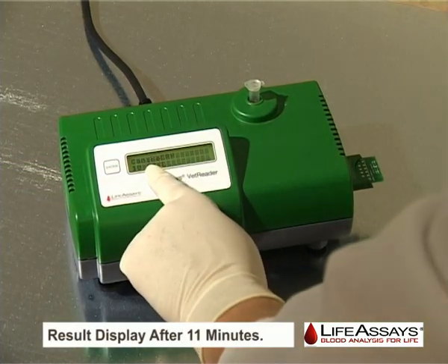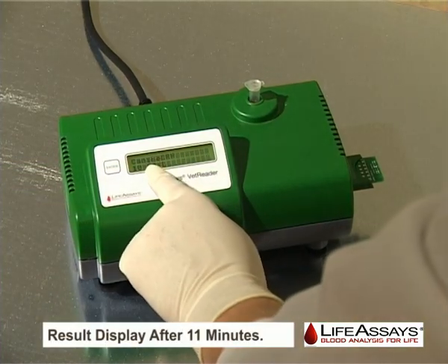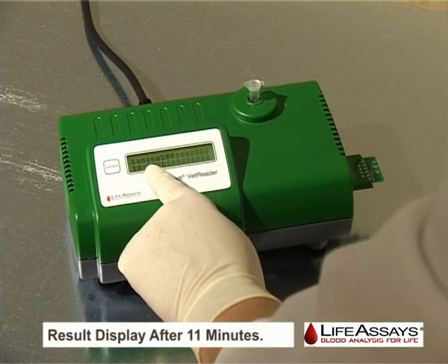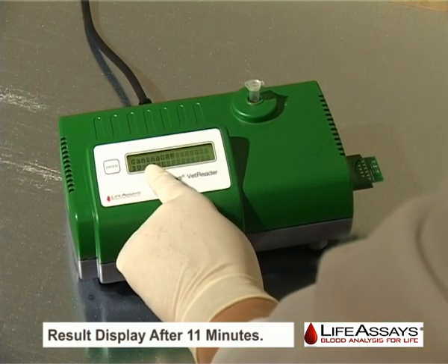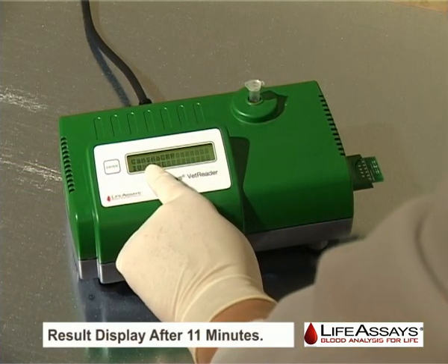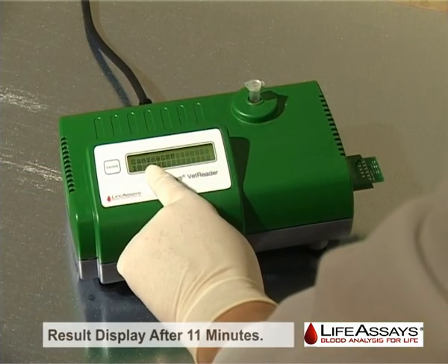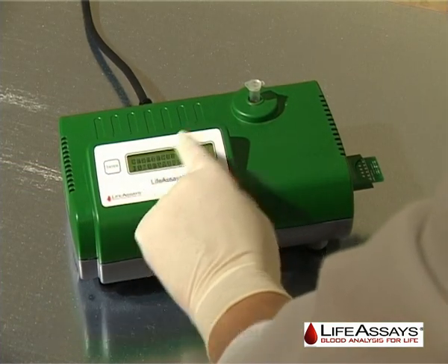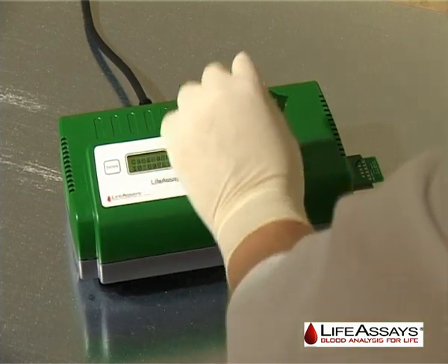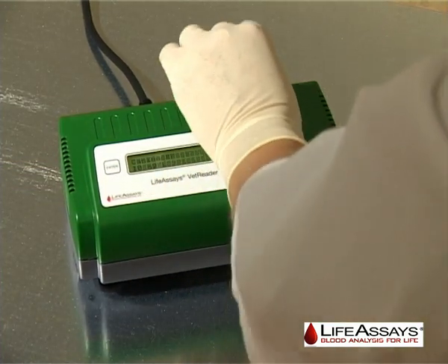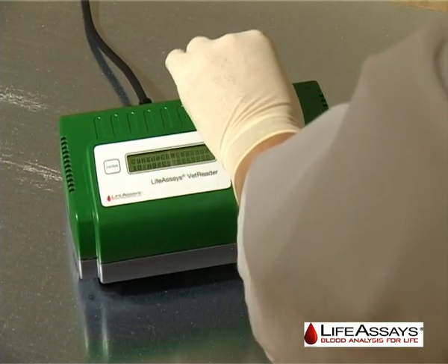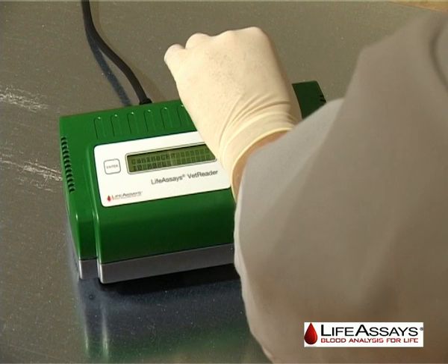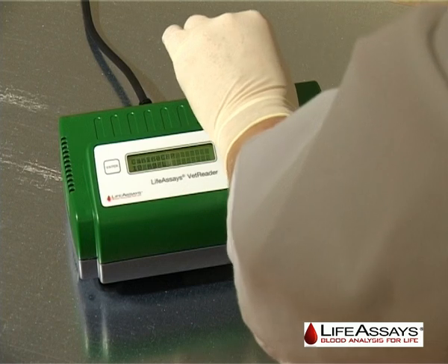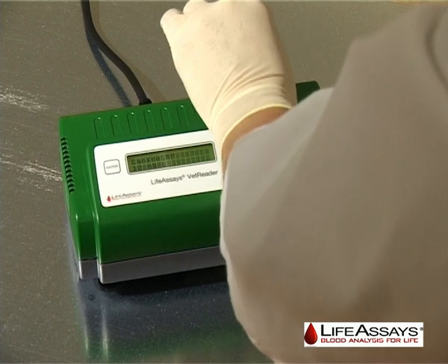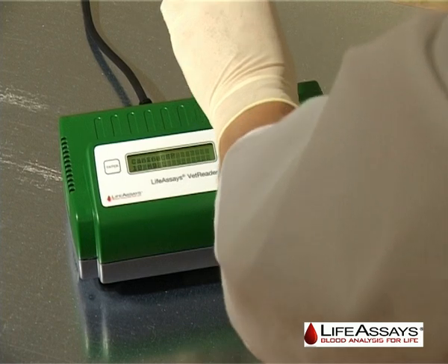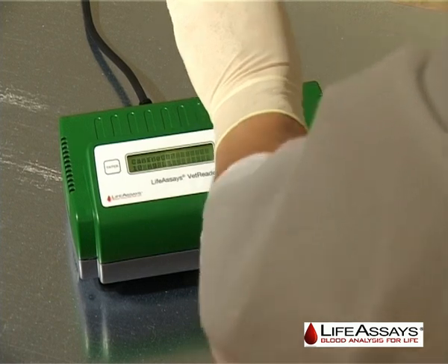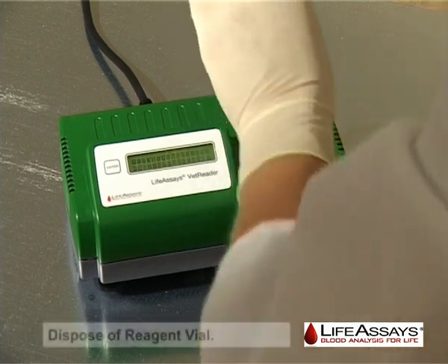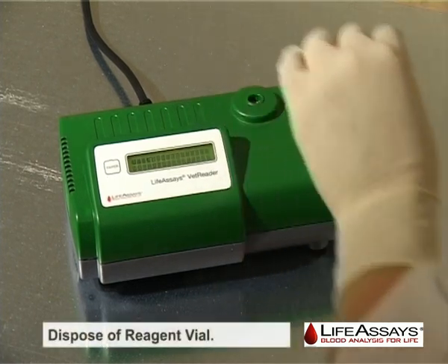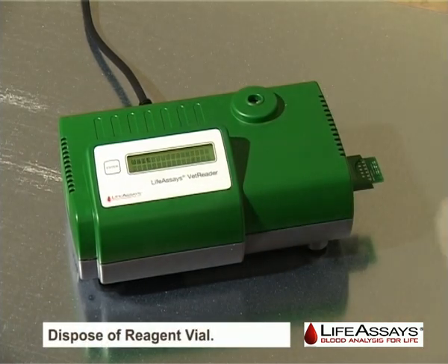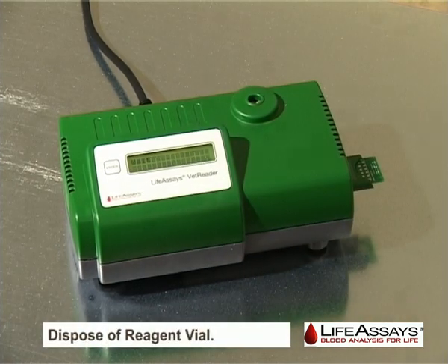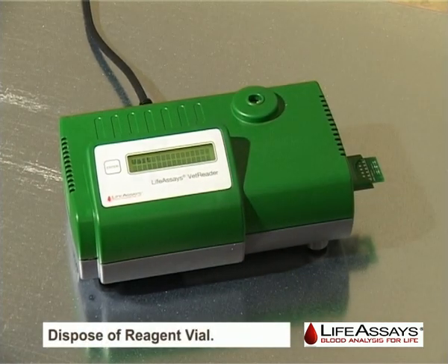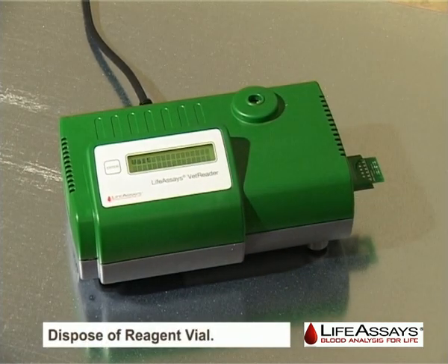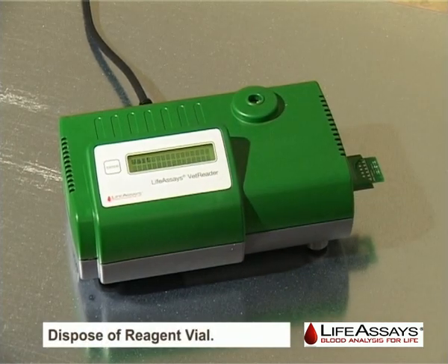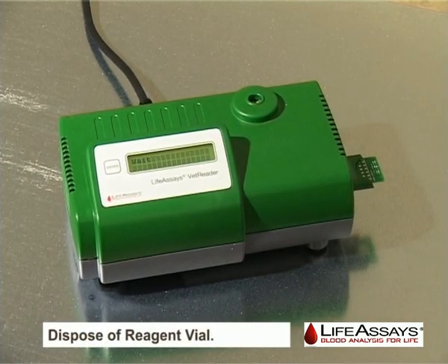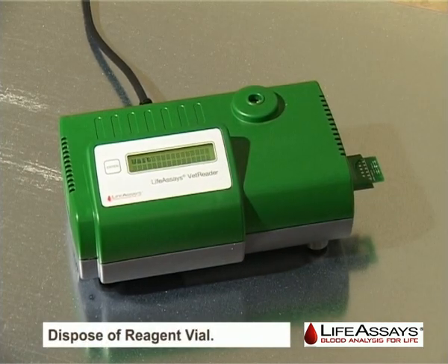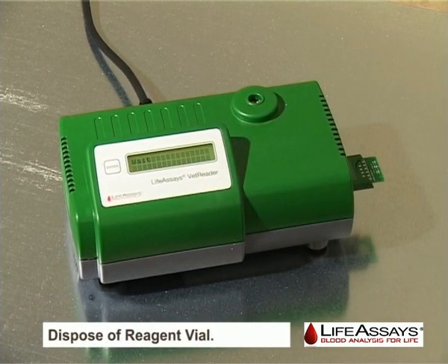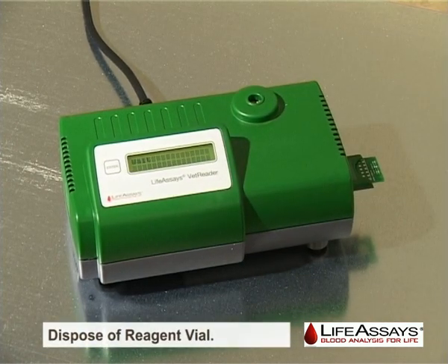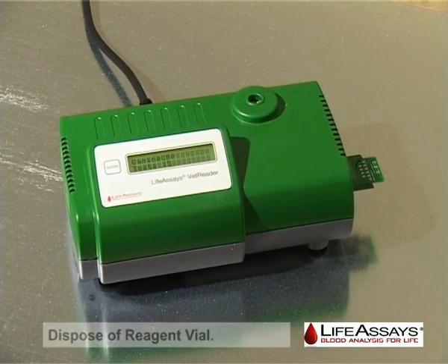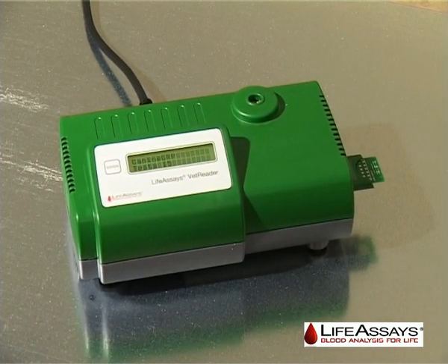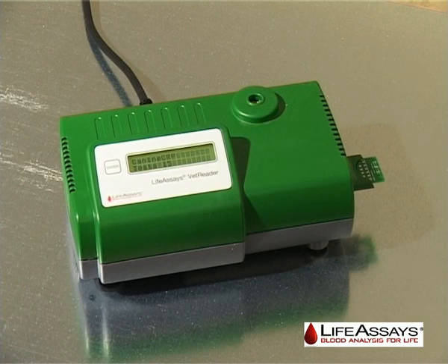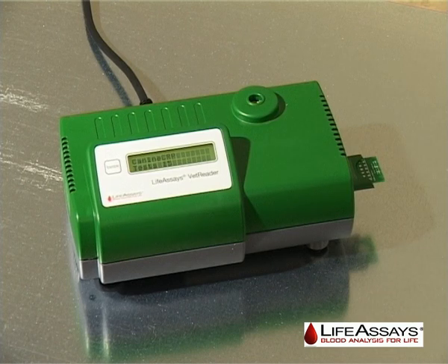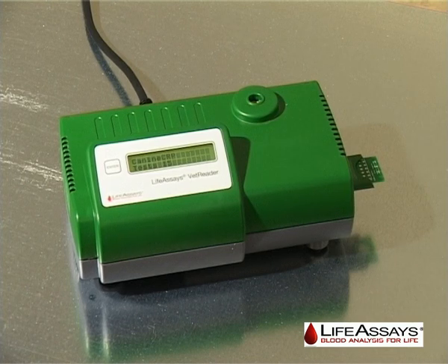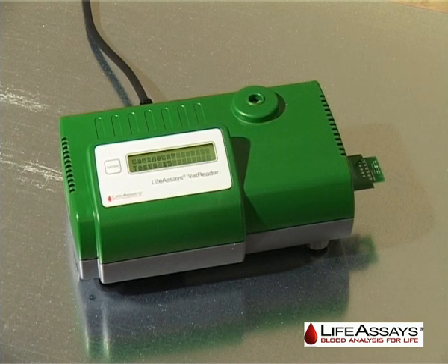Lastly, unload the reagent vial from the instrument and dispose of it properly. The instrument is now ready for a new measurement.